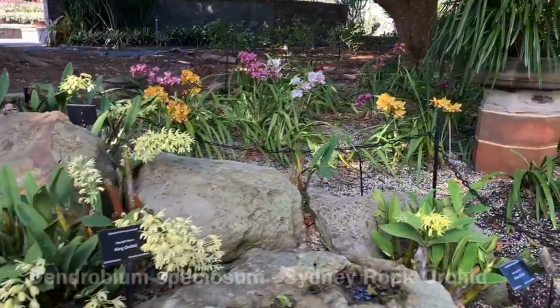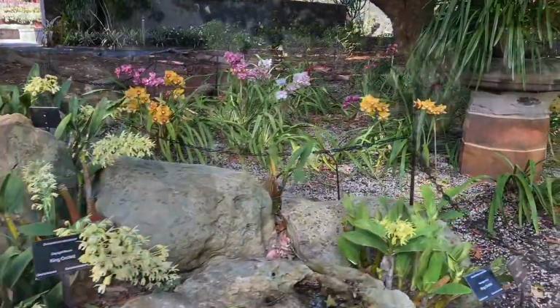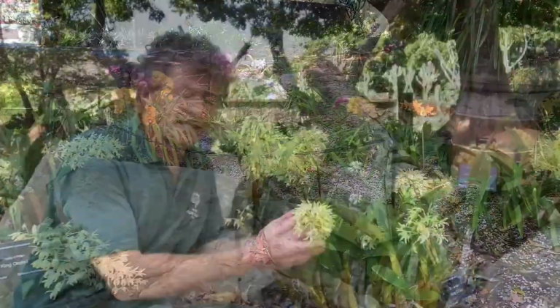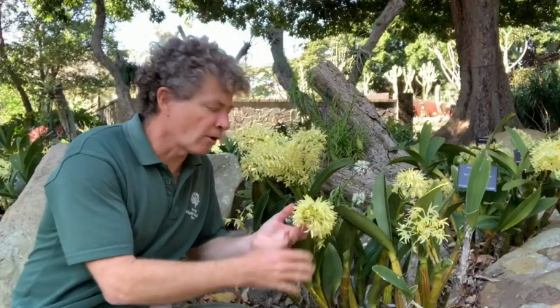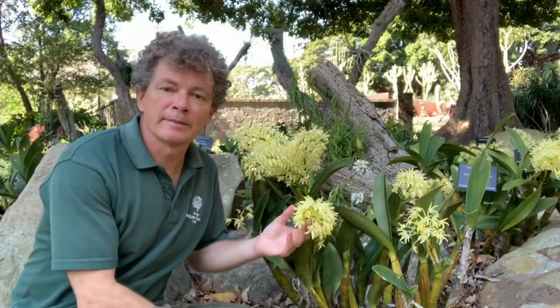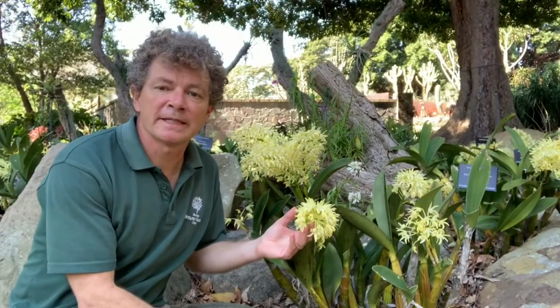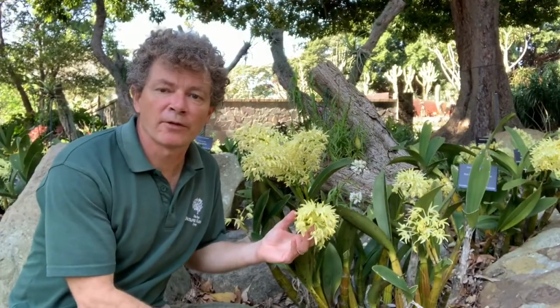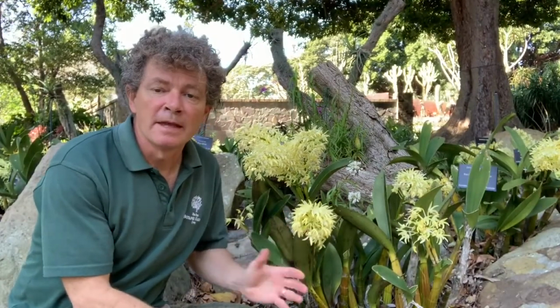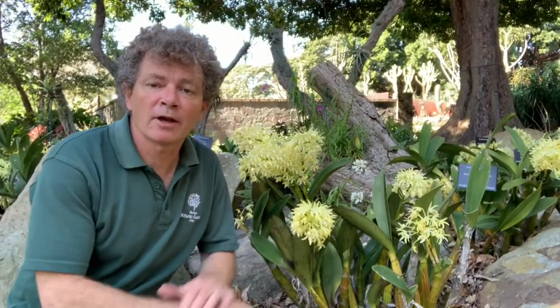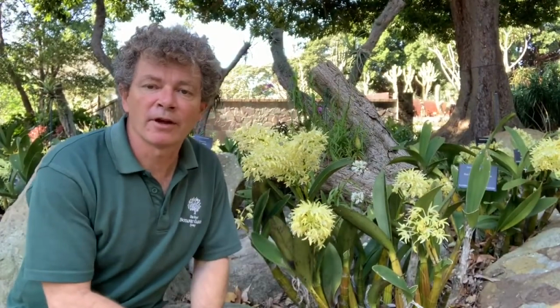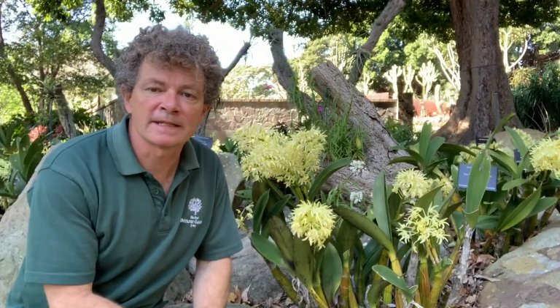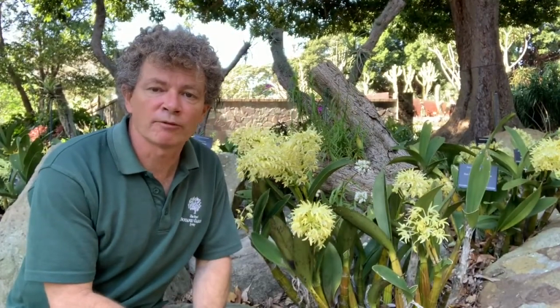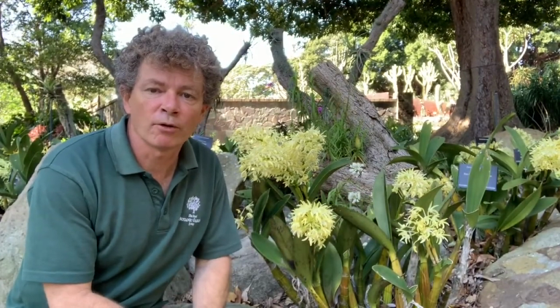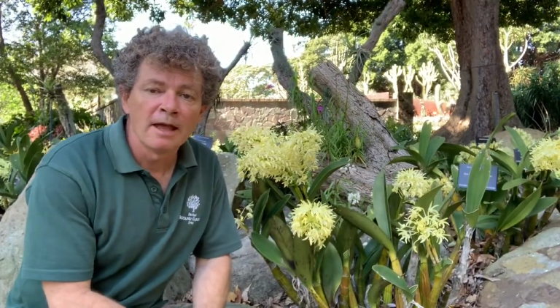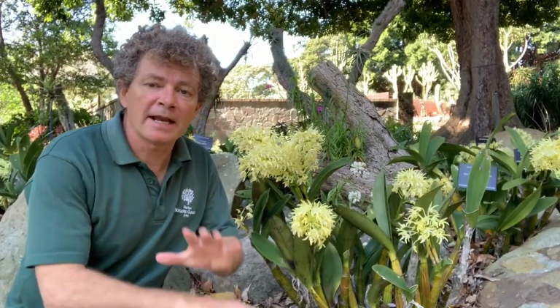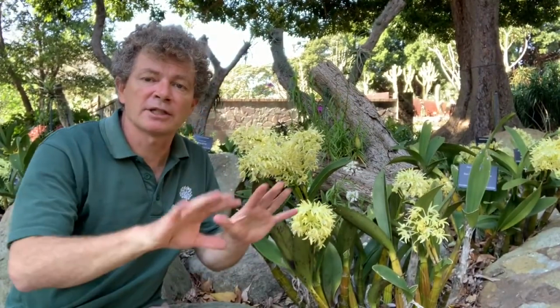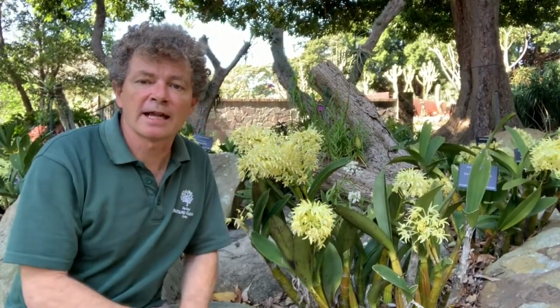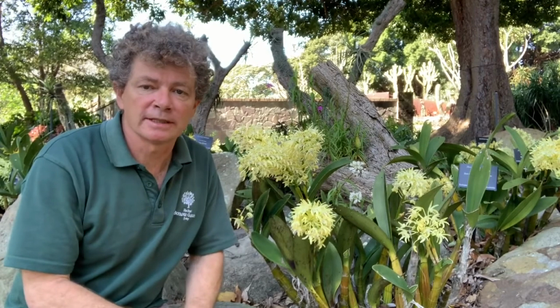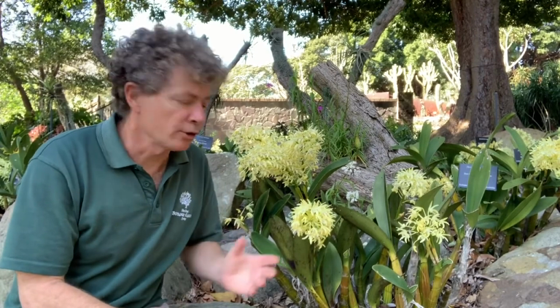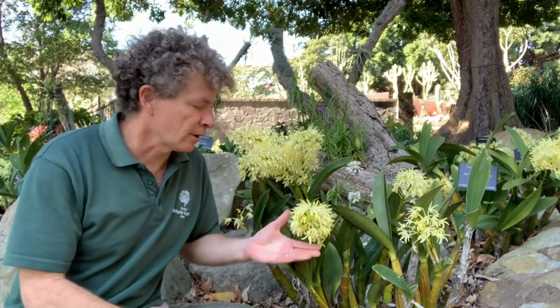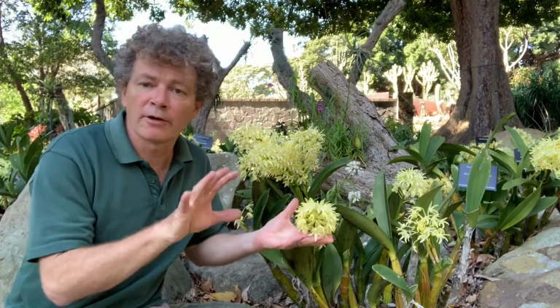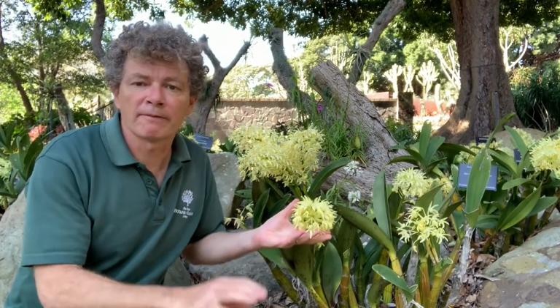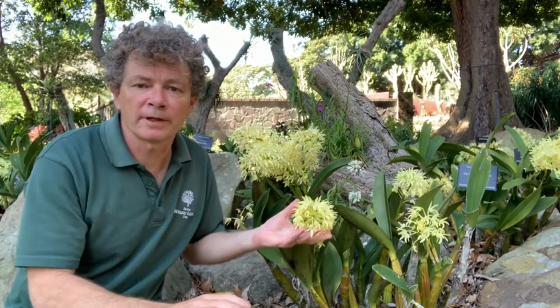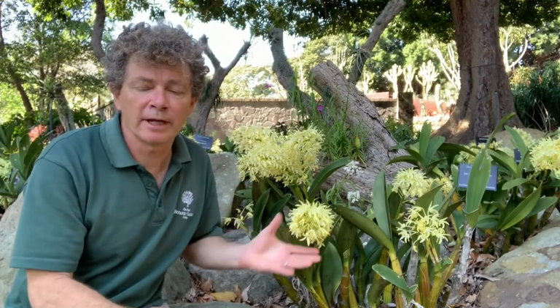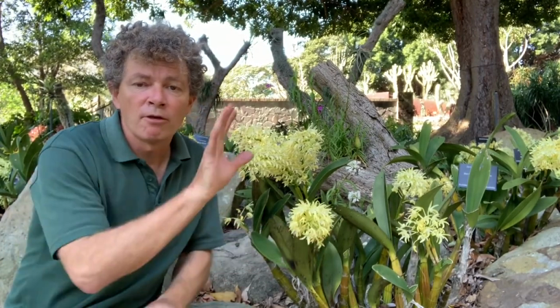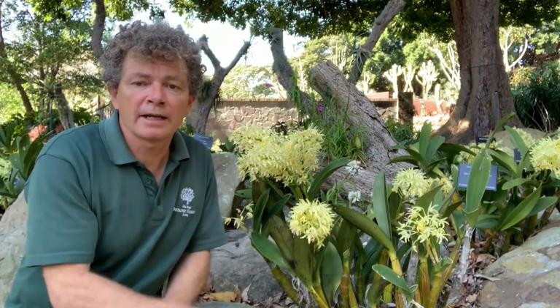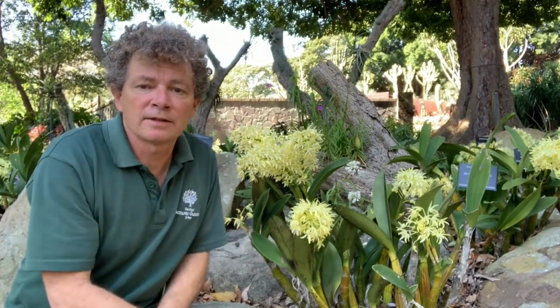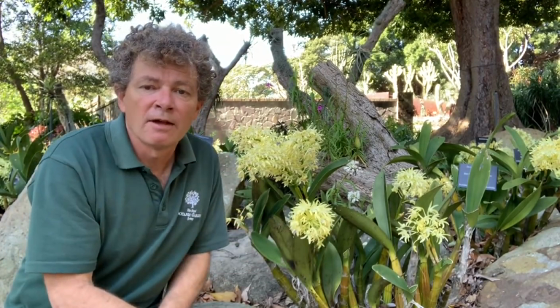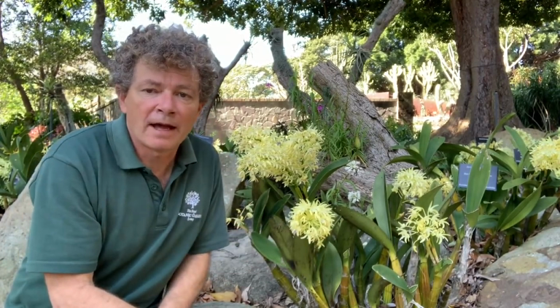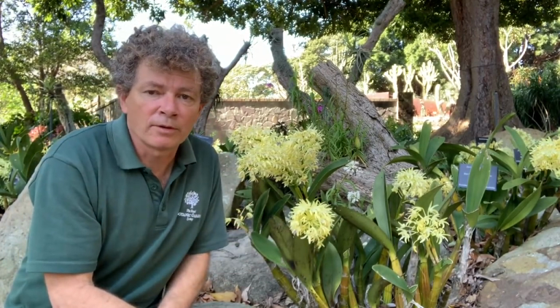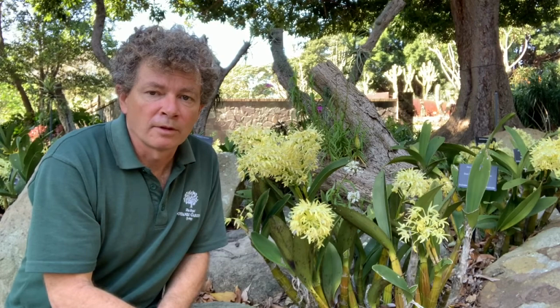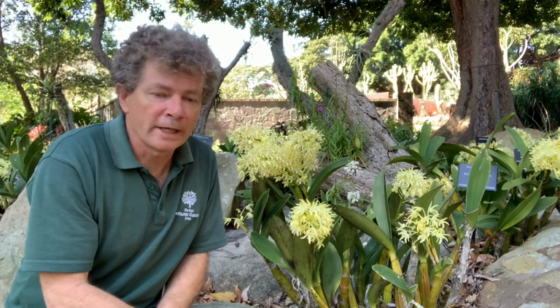This is Dendrobium speciosum, sometimes known as the Sydney rock orchid, but it has a much larger distribution — it grows right from Victoria right into far northern Queensland.